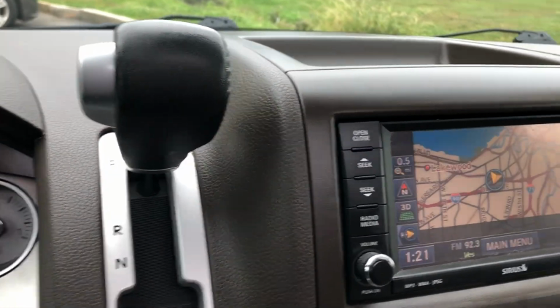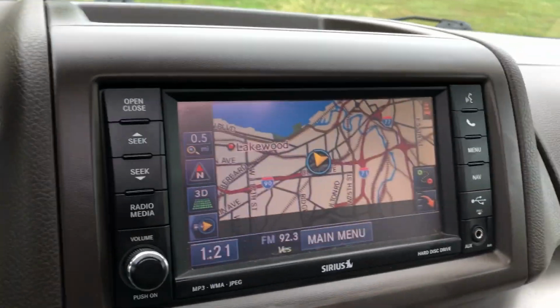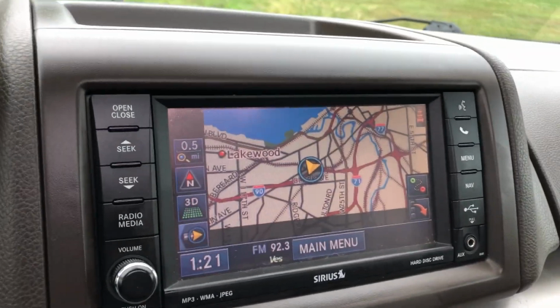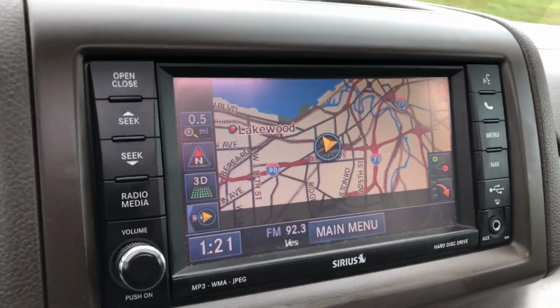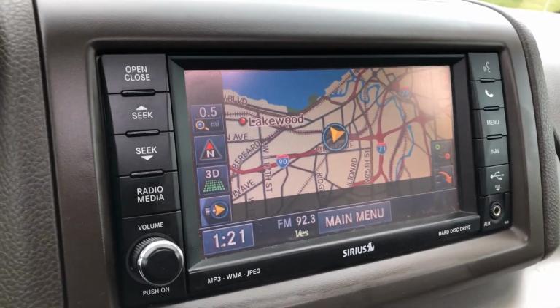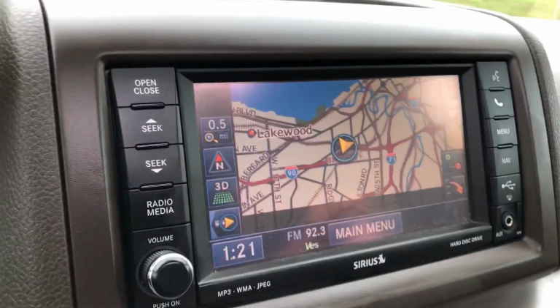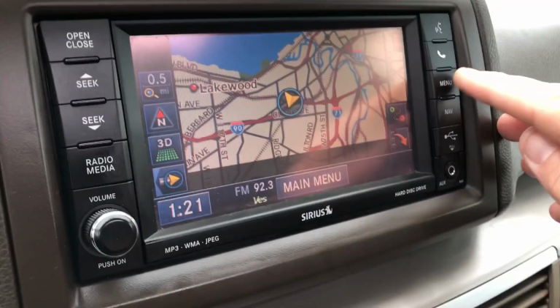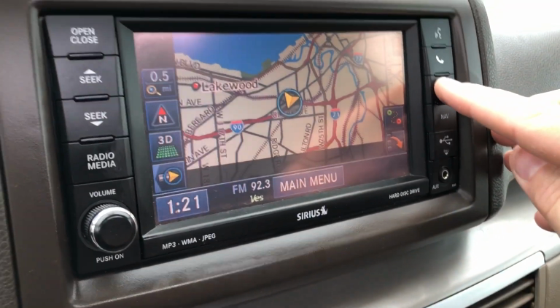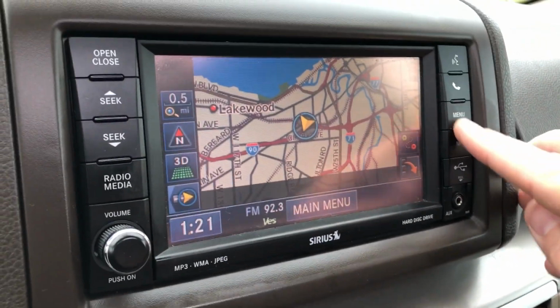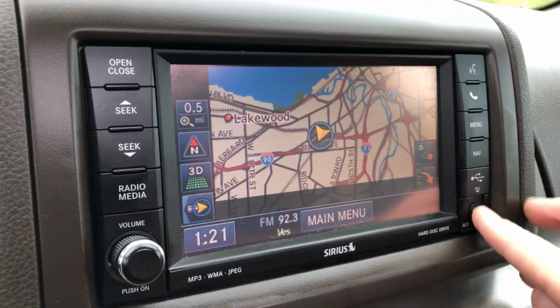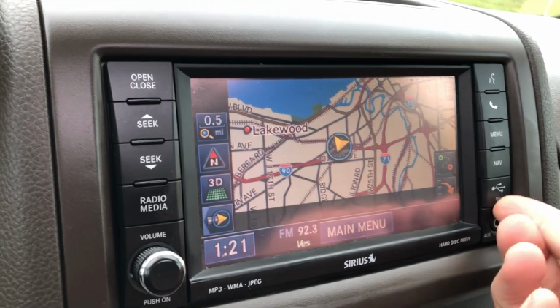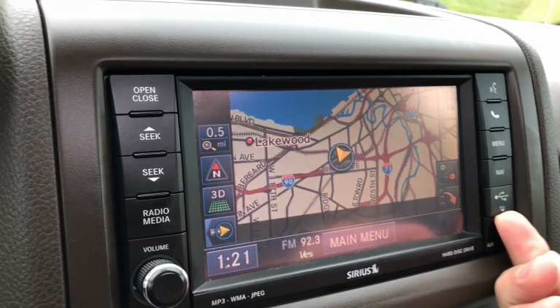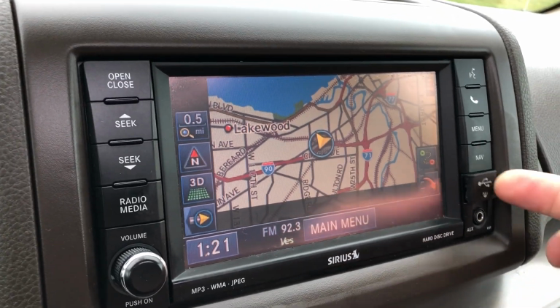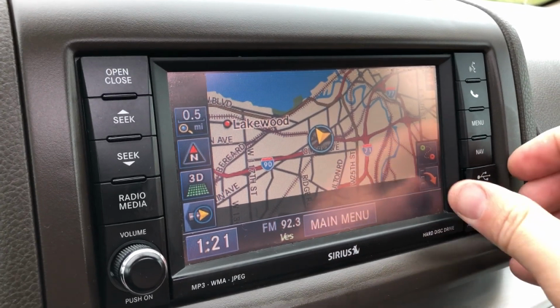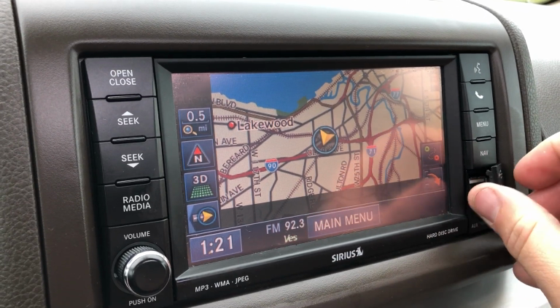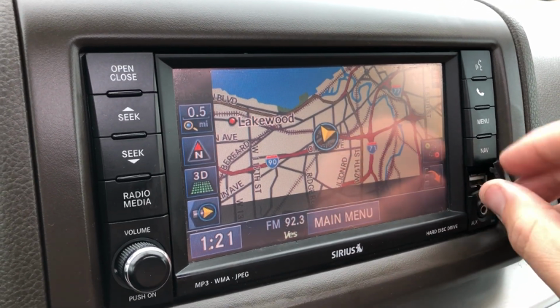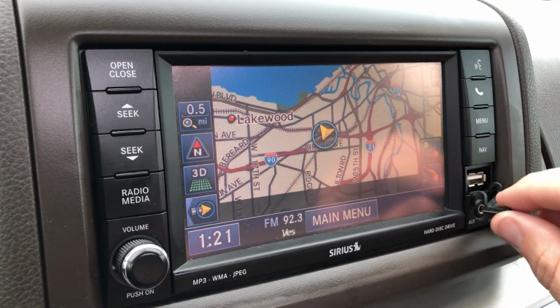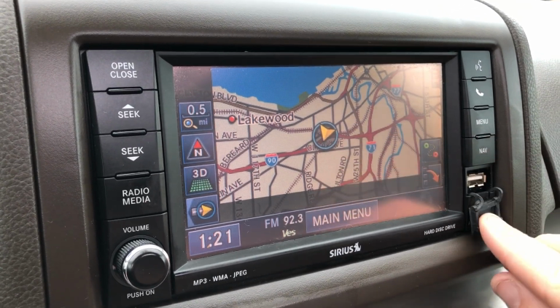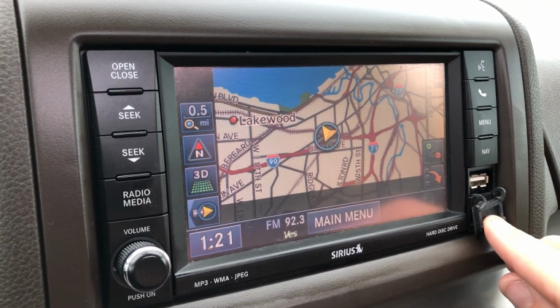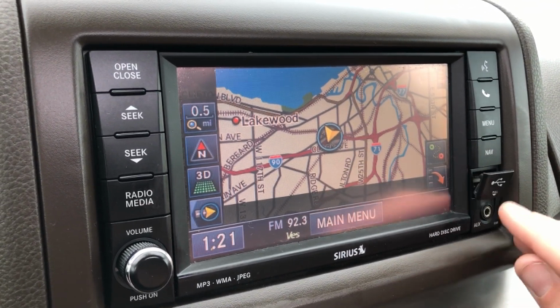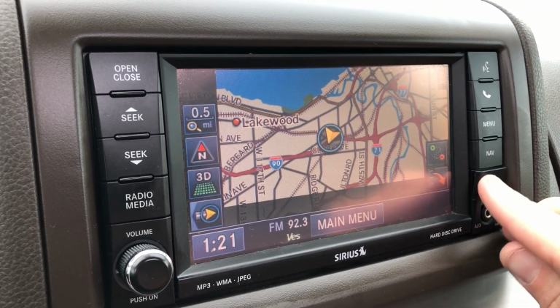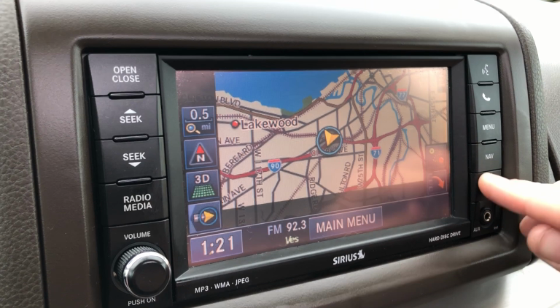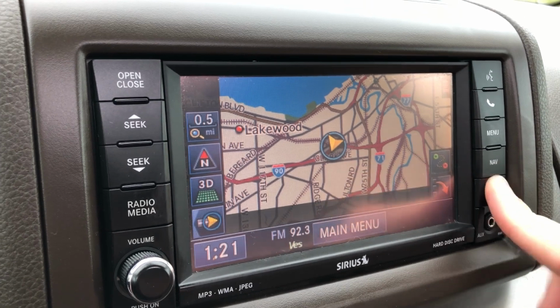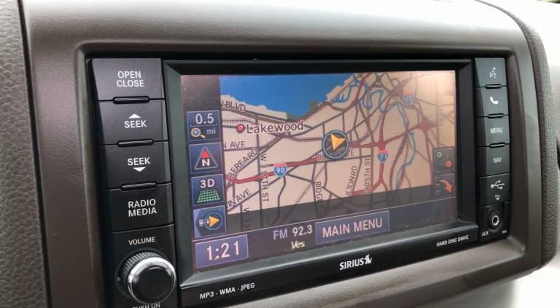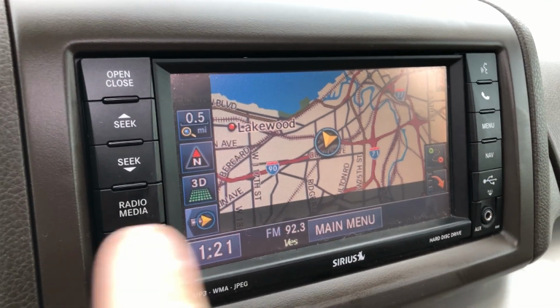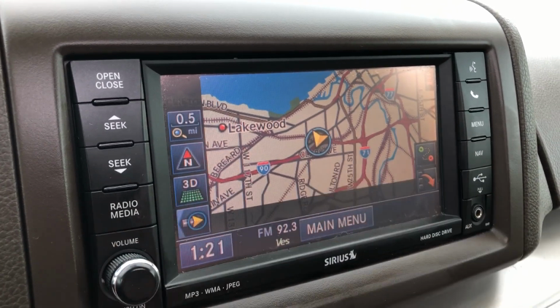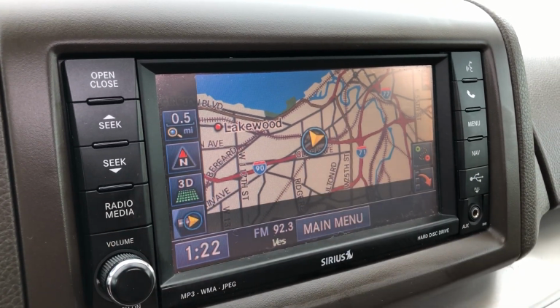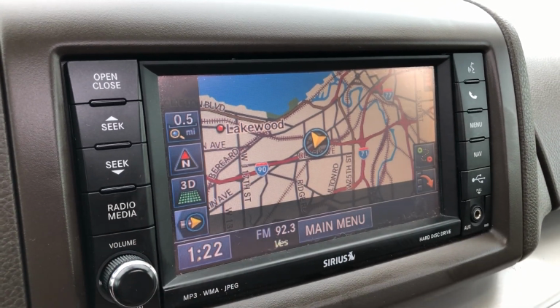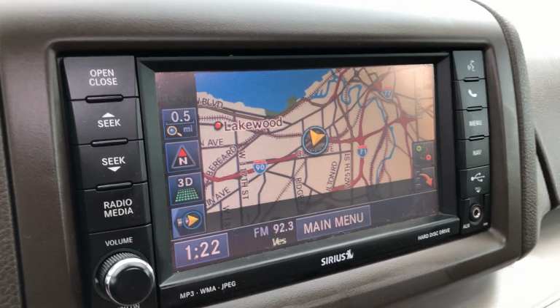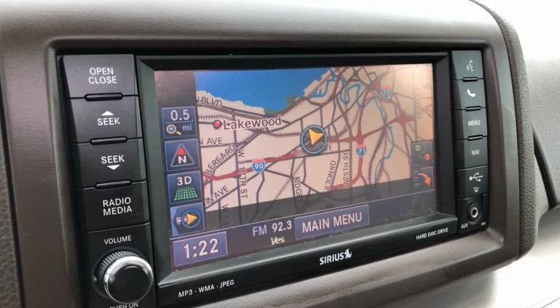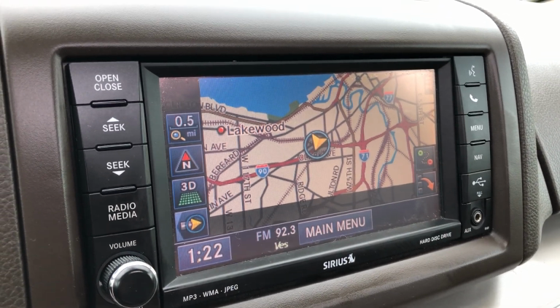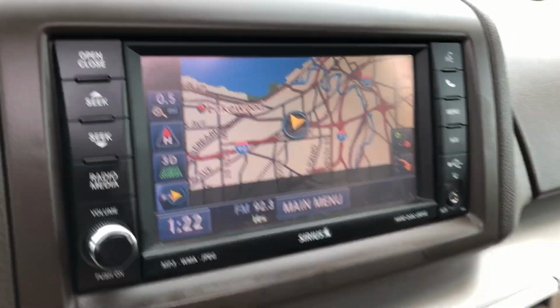High-mounted shifter right there. This also can control many other features. You have a USB input so you can actually import pictures, music, and other files. You can pair your Bluetooth phone and more, all through that touchscreen.